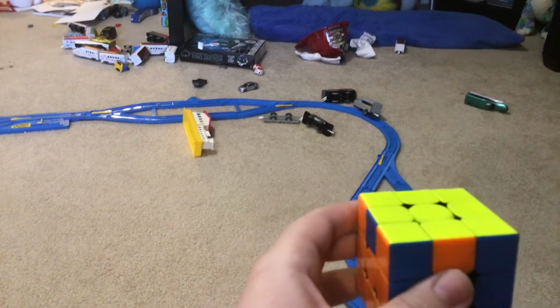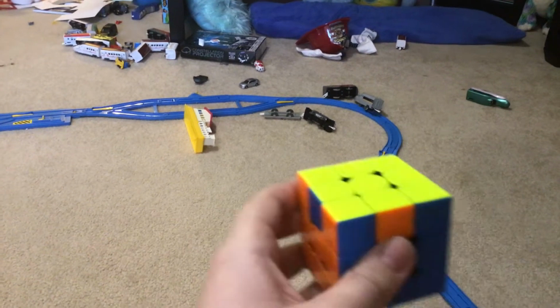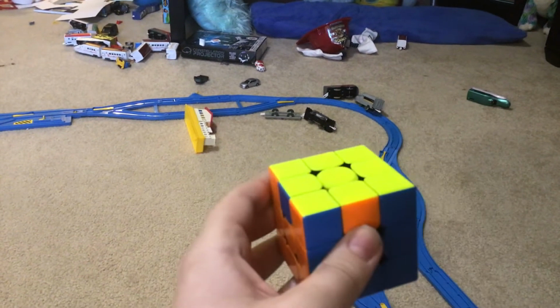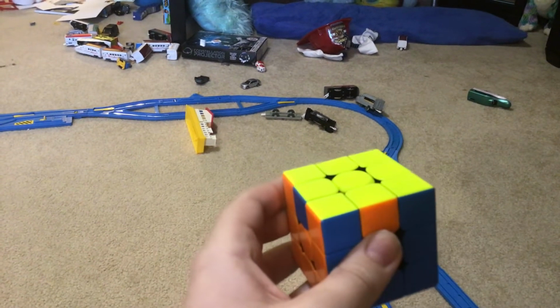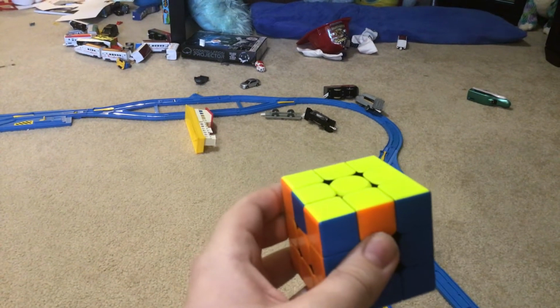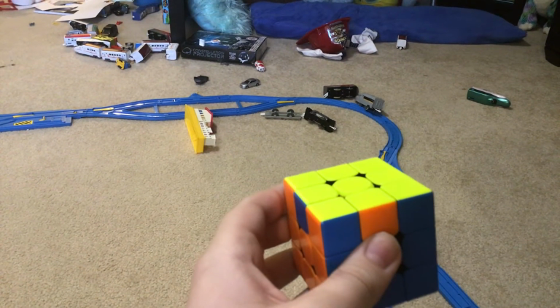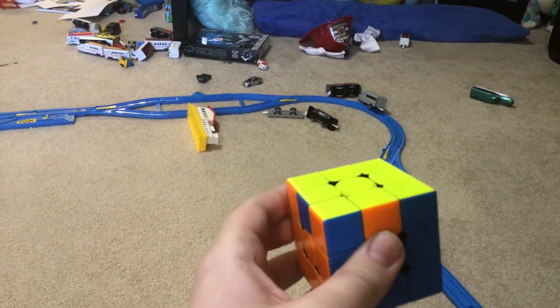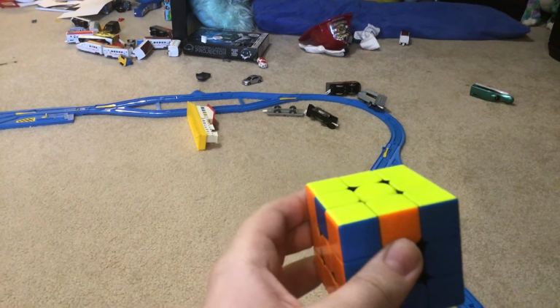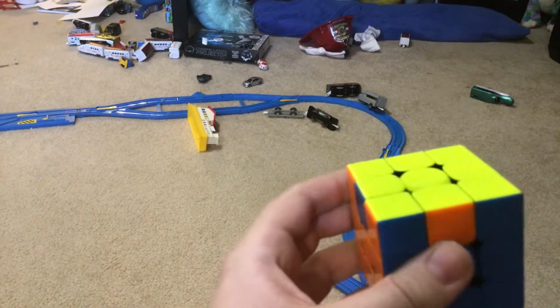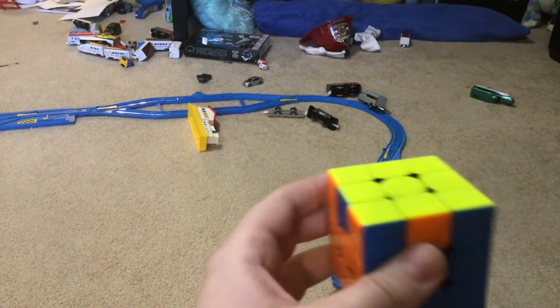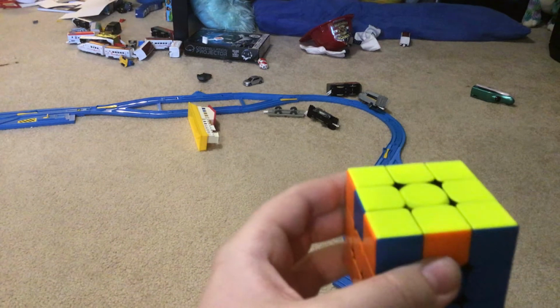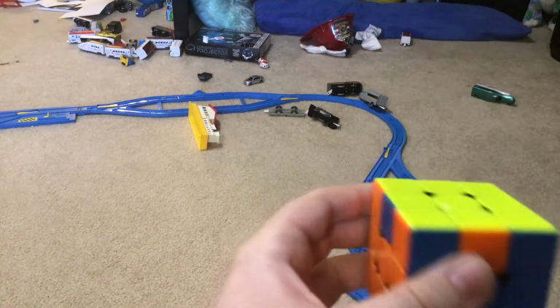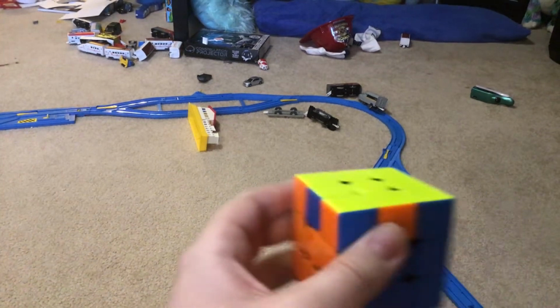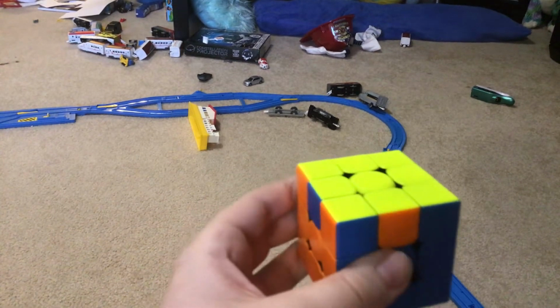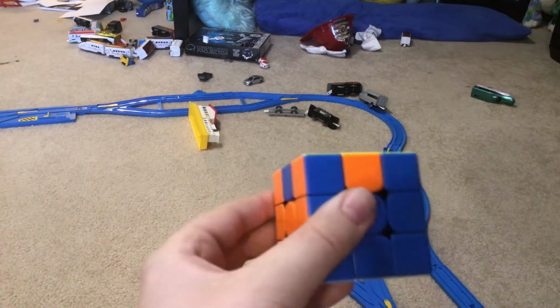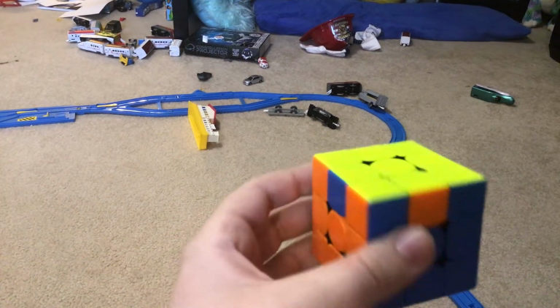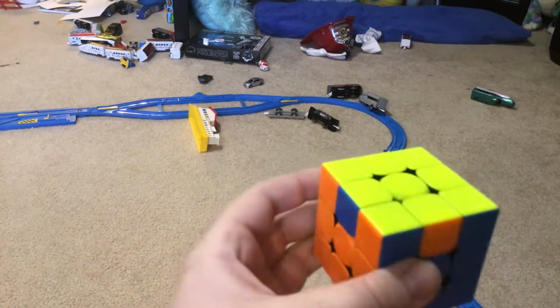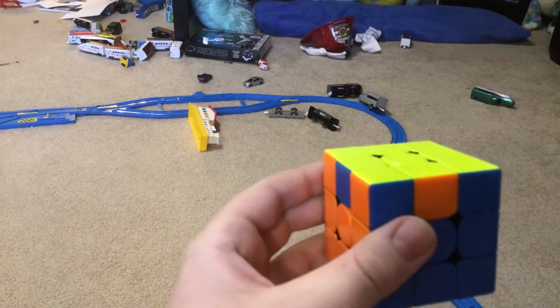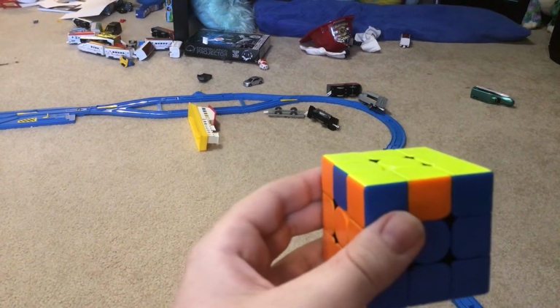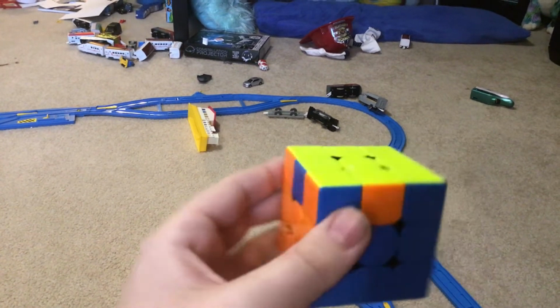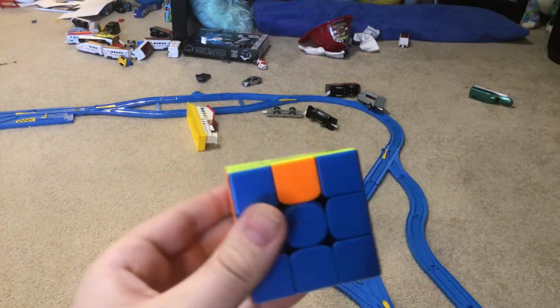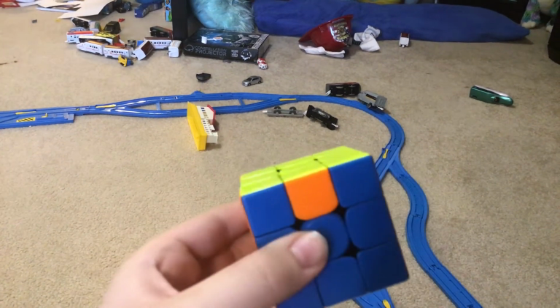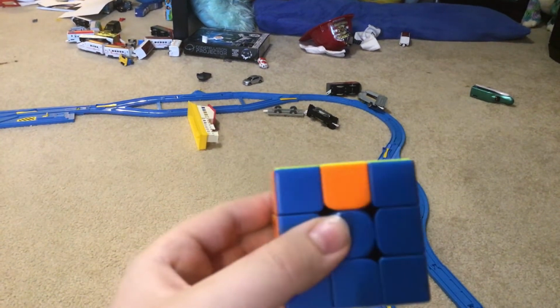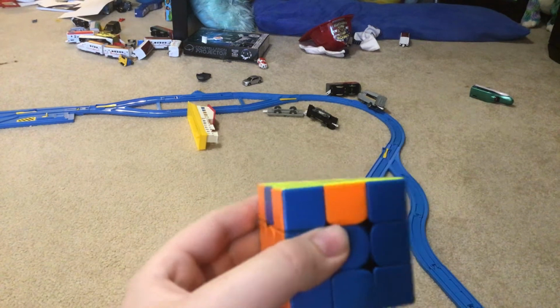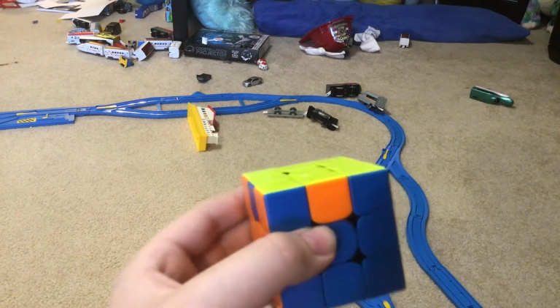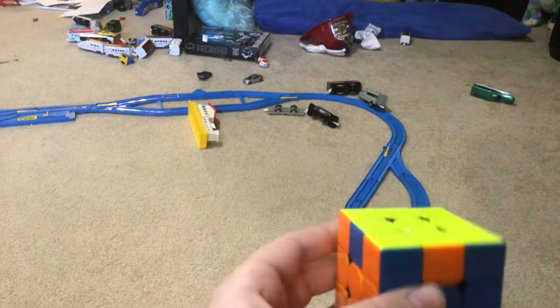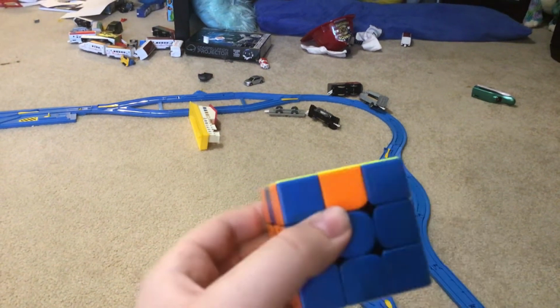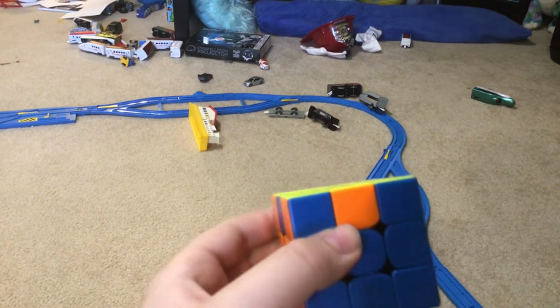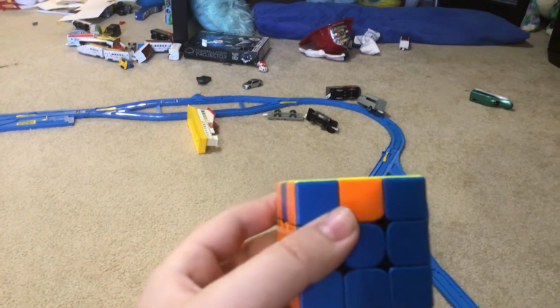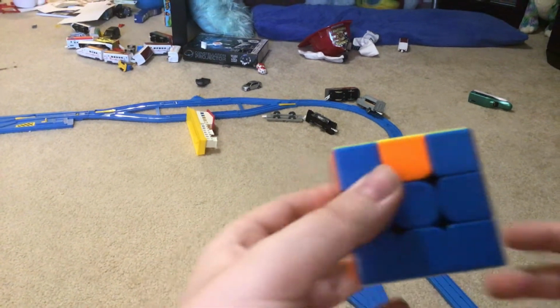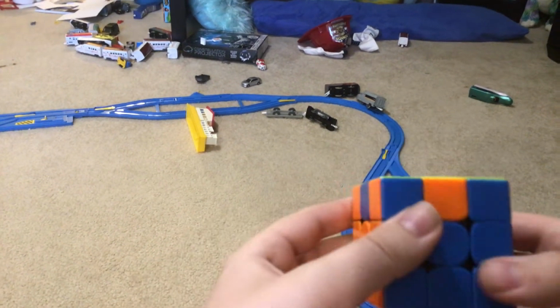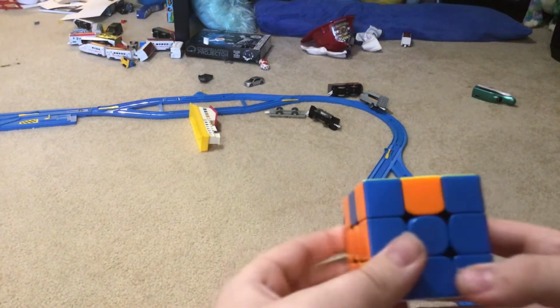Hey guys, it's Ralf Hanner and today I'm back with another video. Today I'm going to be showing you a Z-Perm on a Rubik's Cube. This is kind of off topic, but I just learned it. I'm getting into cubing. So this is it.